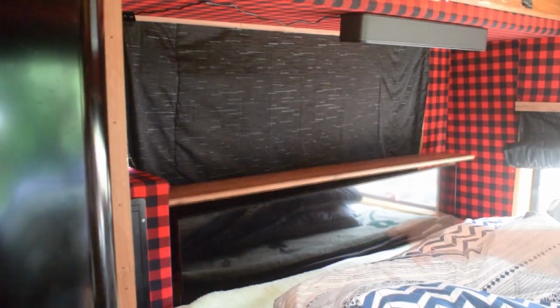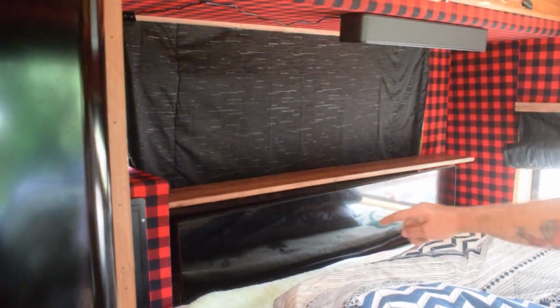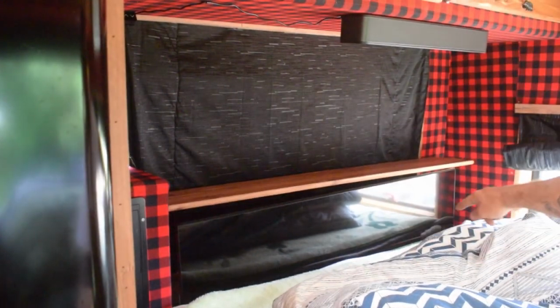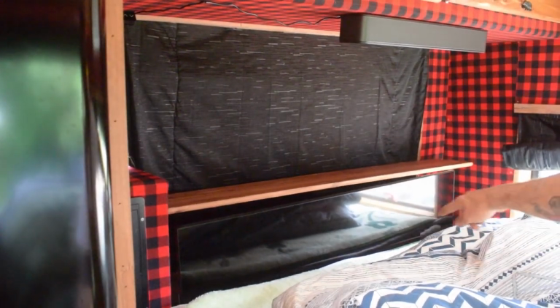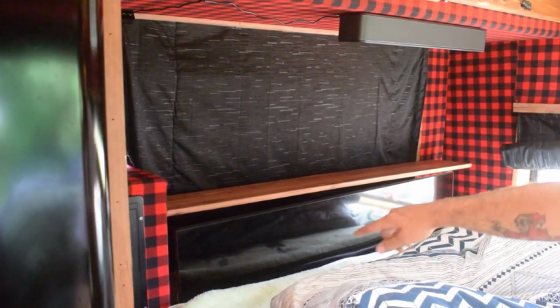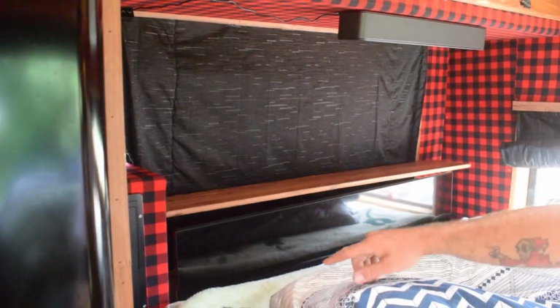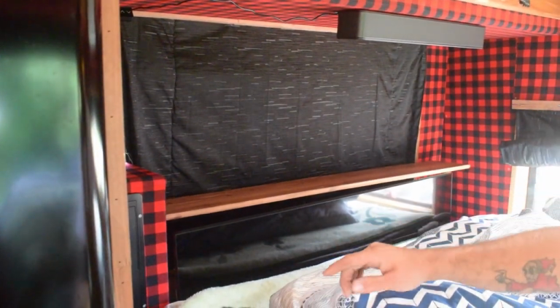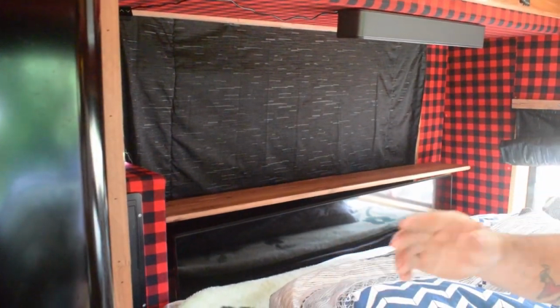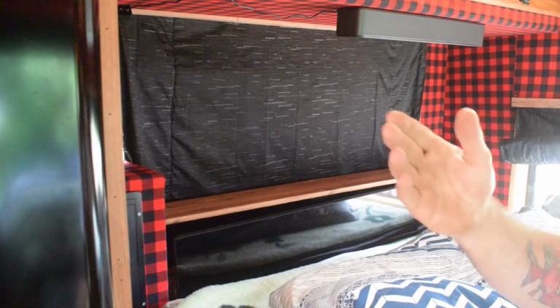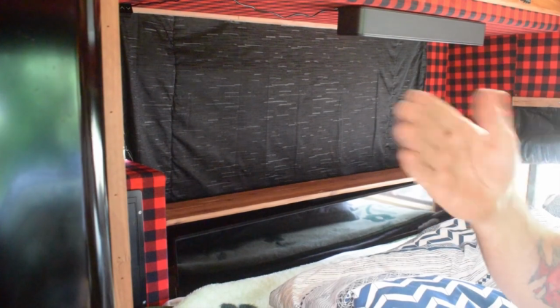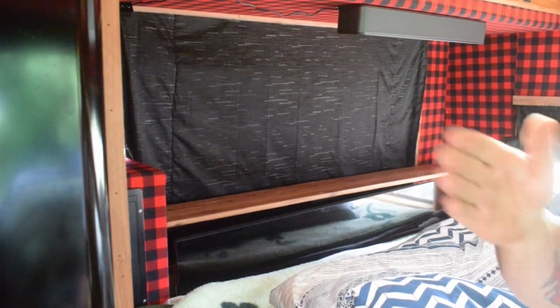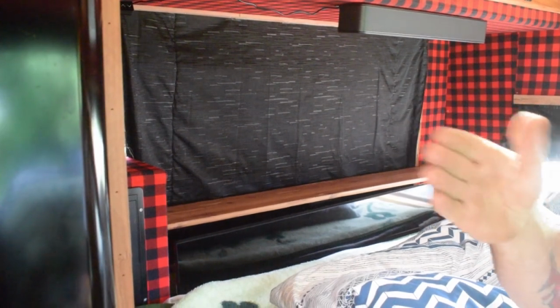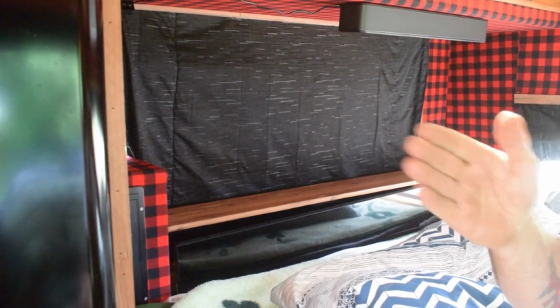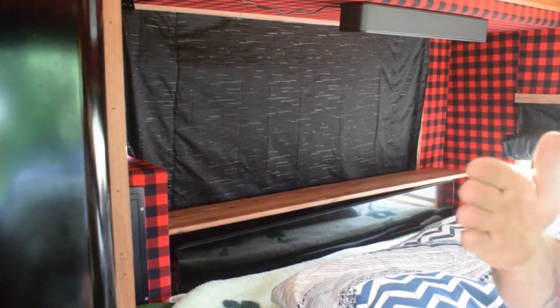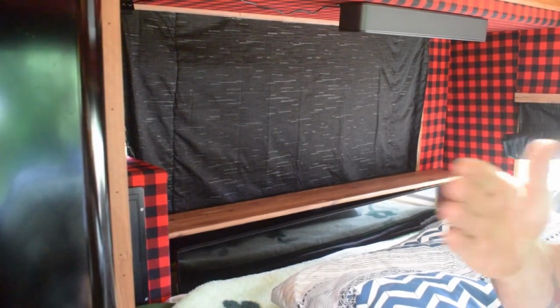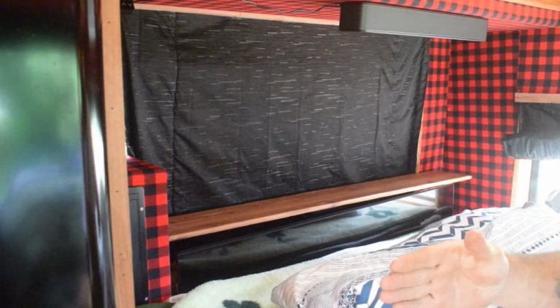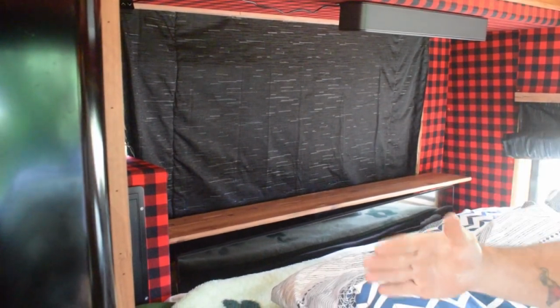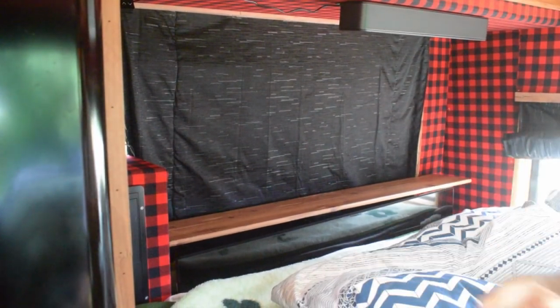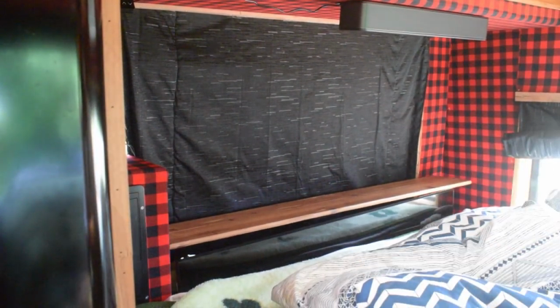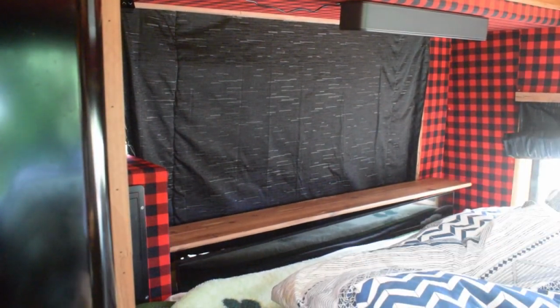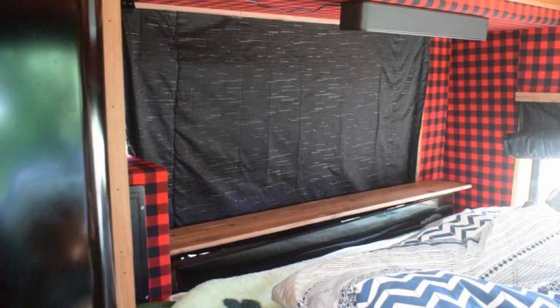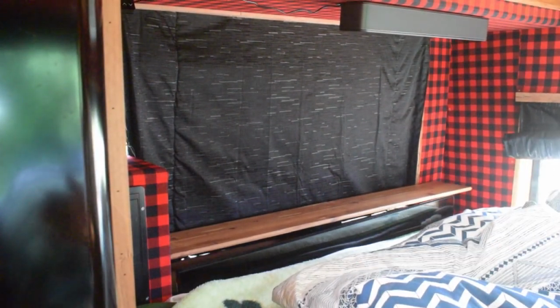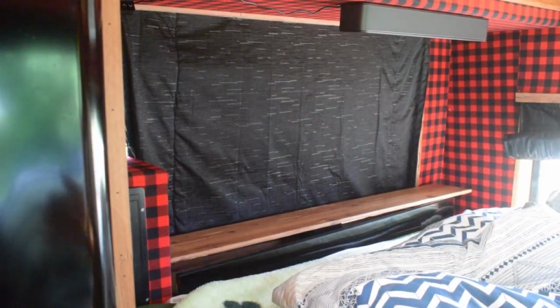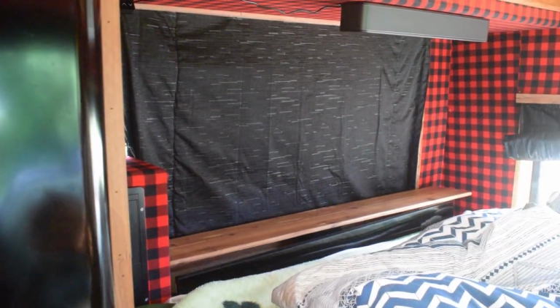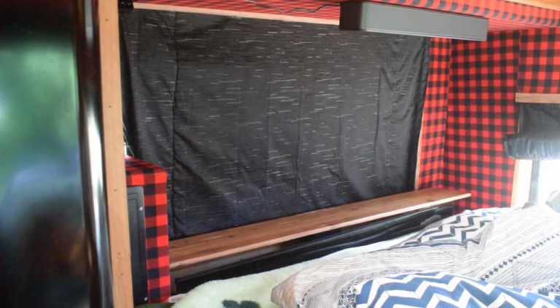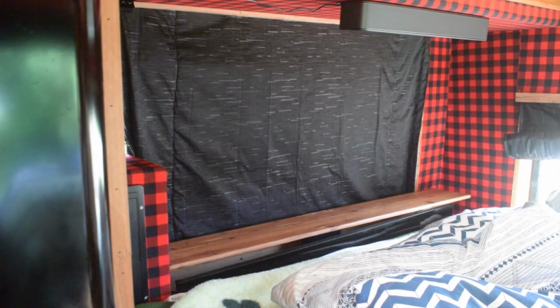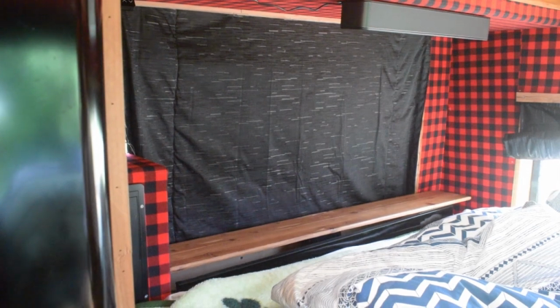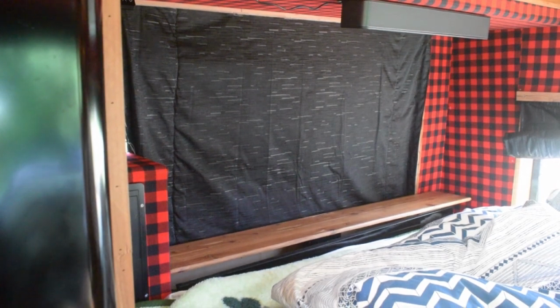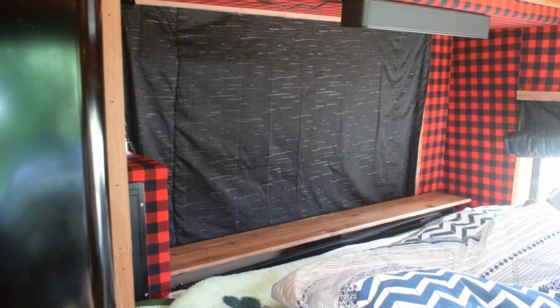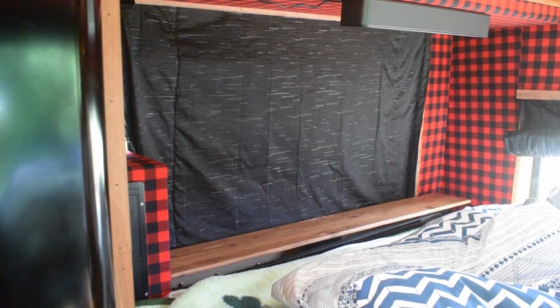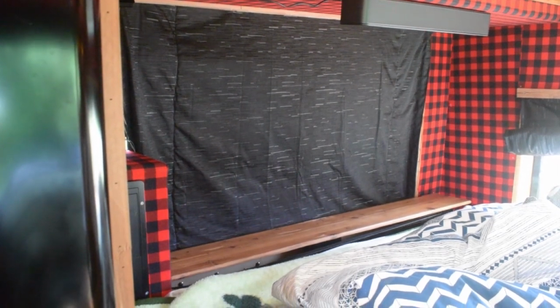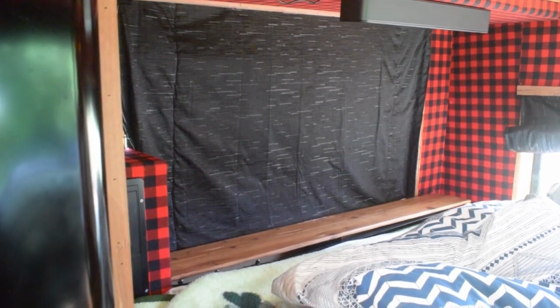We've got a blanket in there just in case when we're on the road, any vibration means it's hitting something soft and not grinding the screen on the wood.